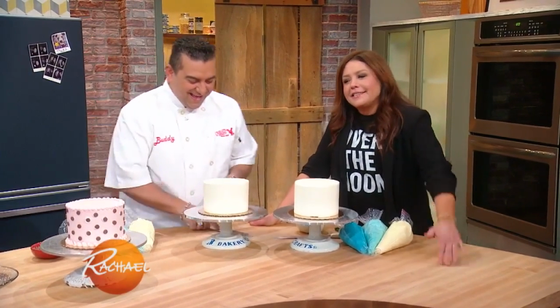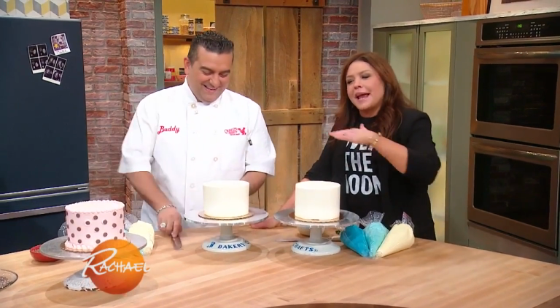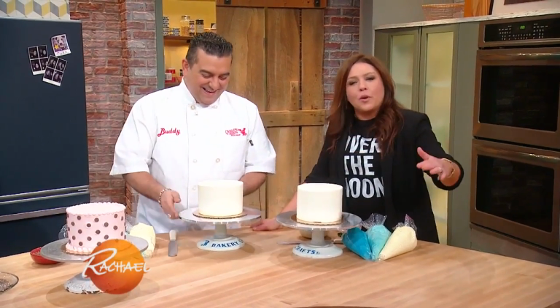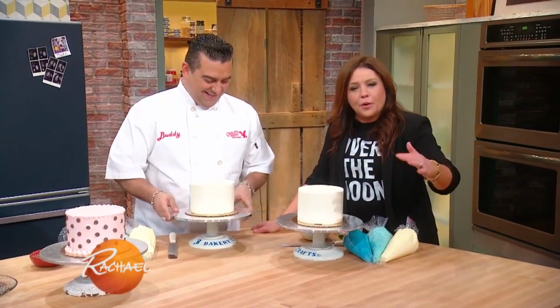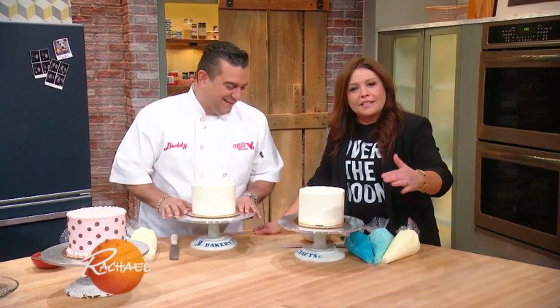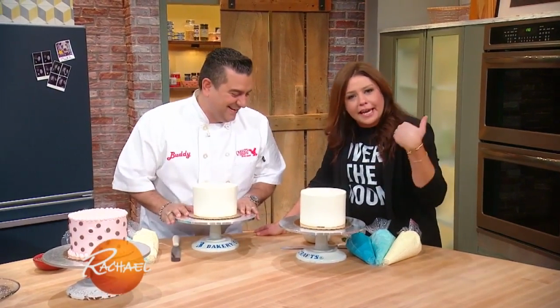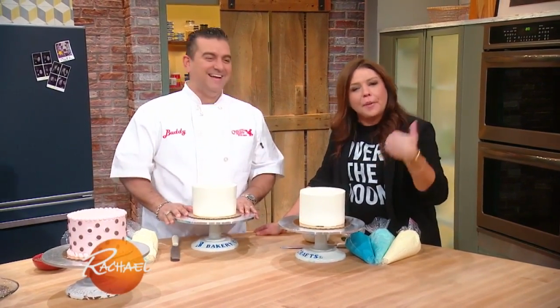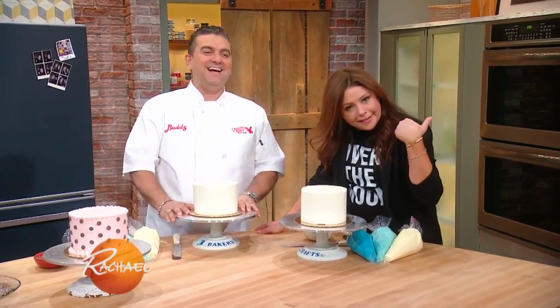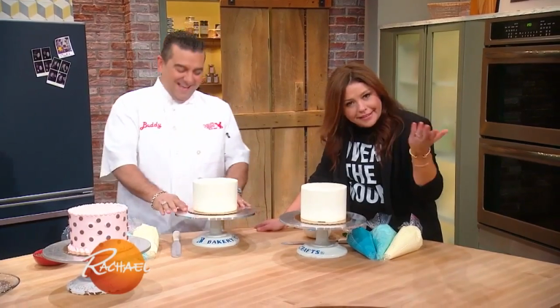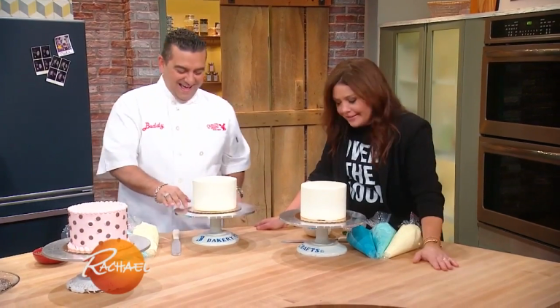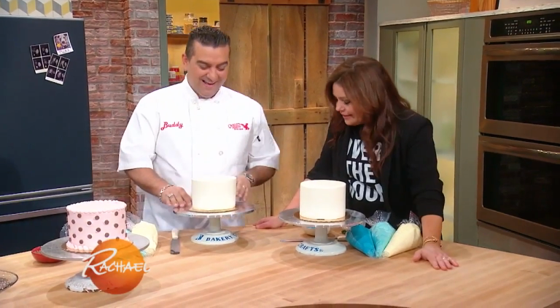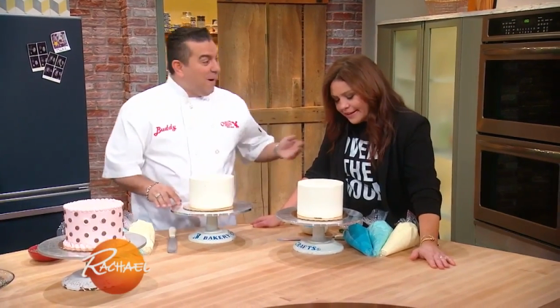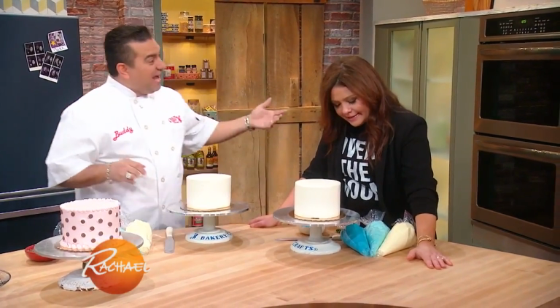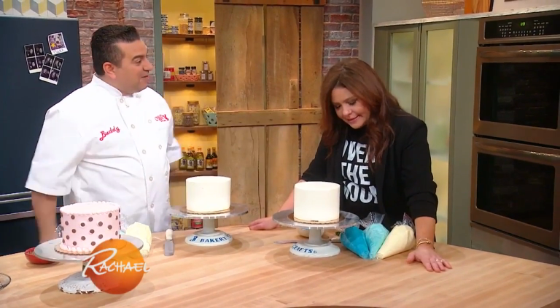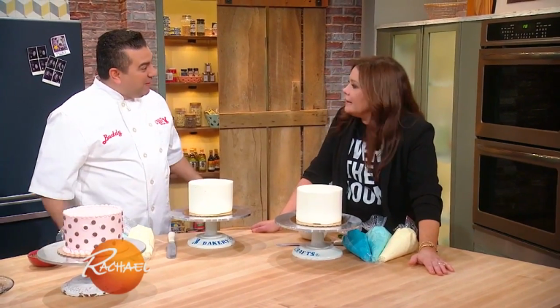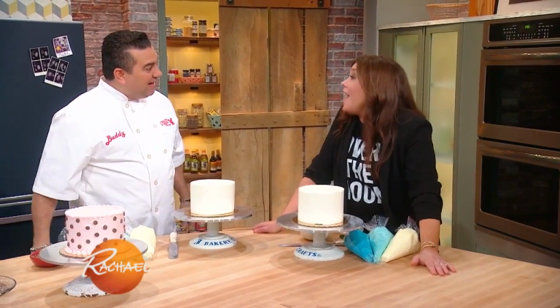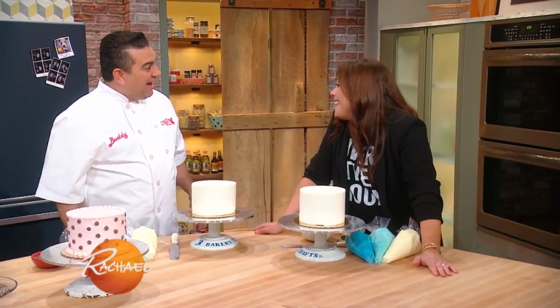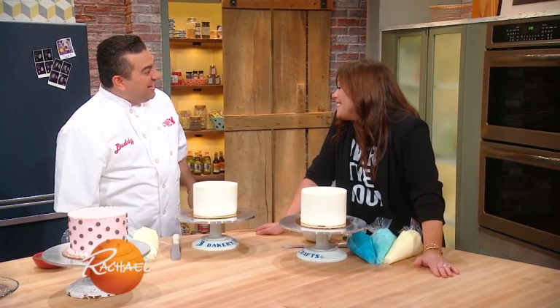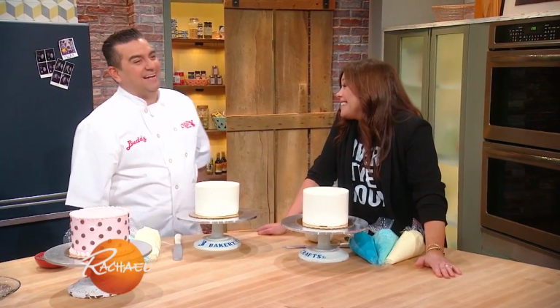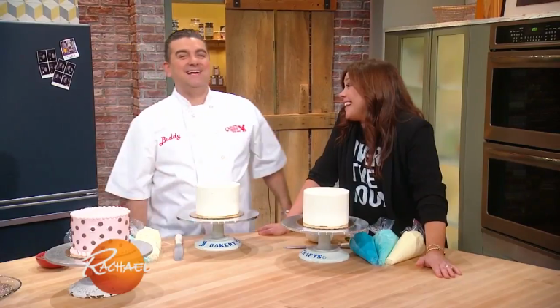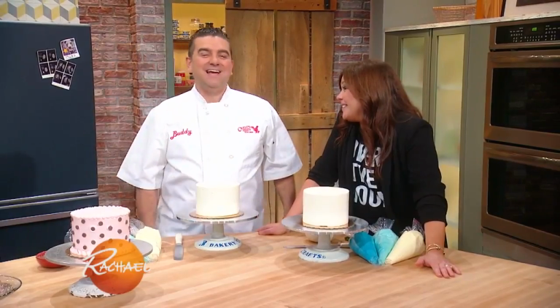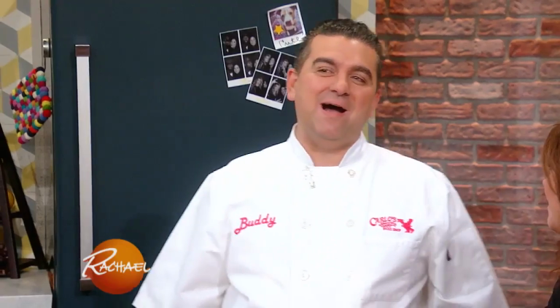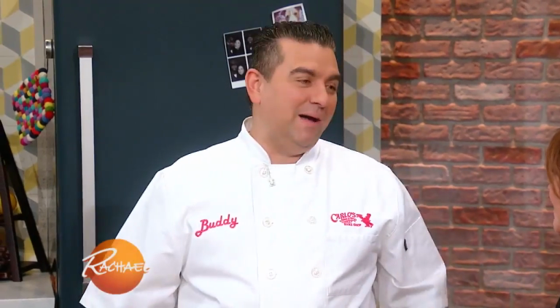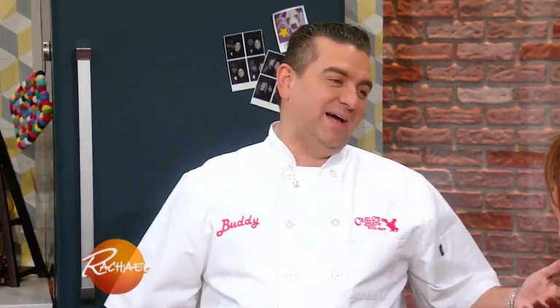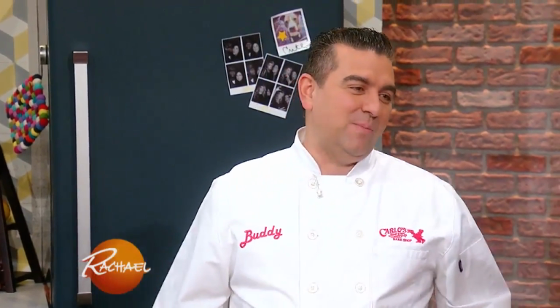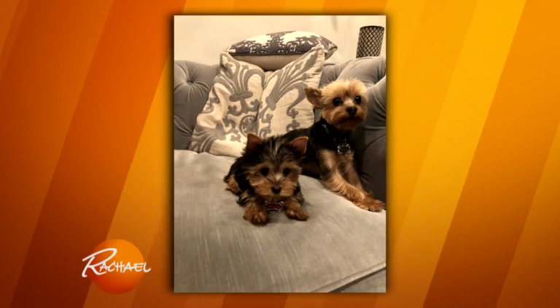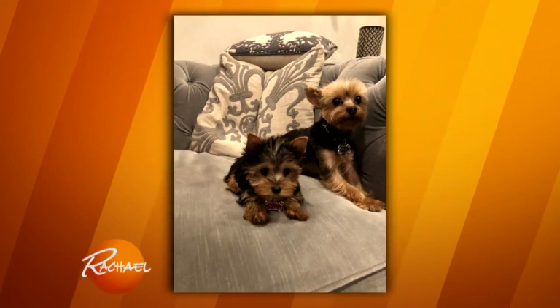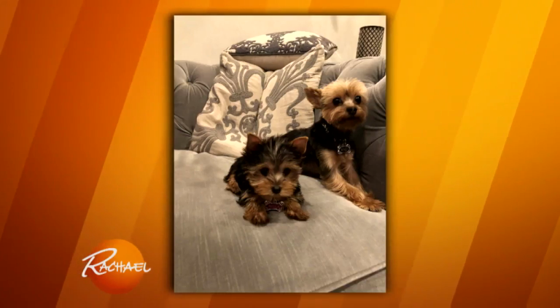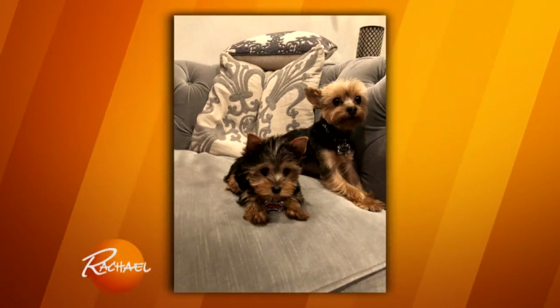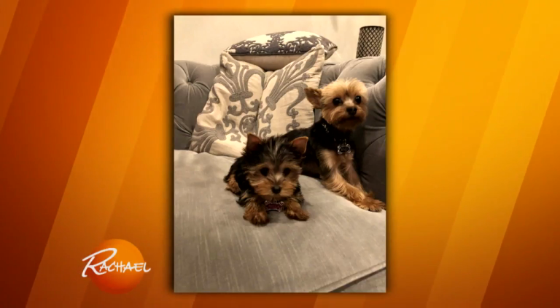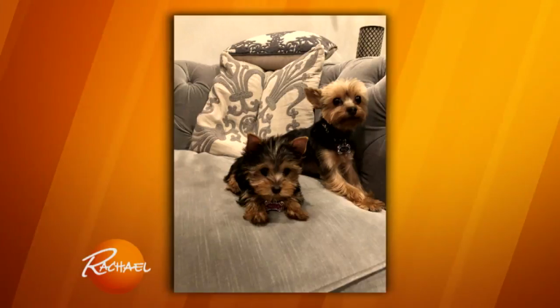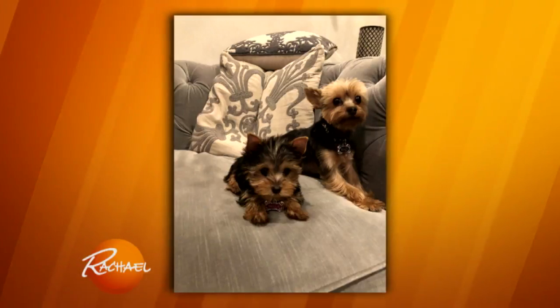This is the big equivalent of kicking a puppy. By the way, I got a new puppy. Oh, I know! I did, I'm so excited. What's the baby's name? Bella.